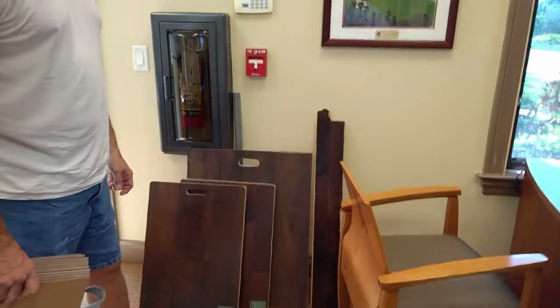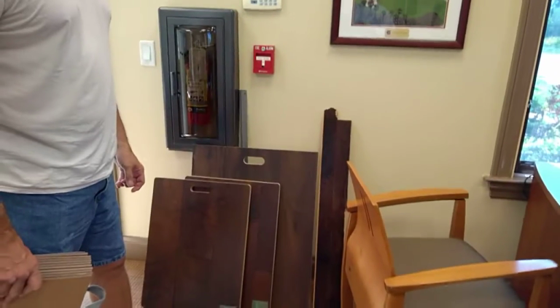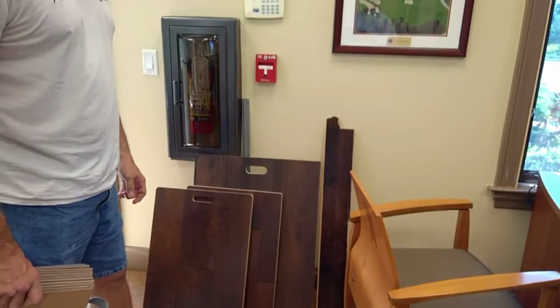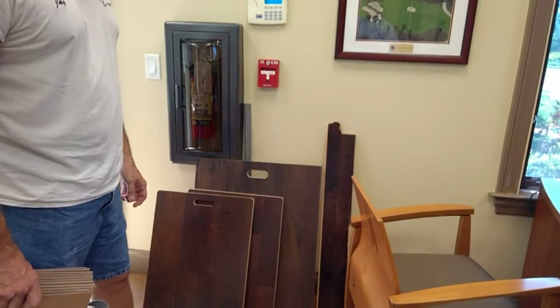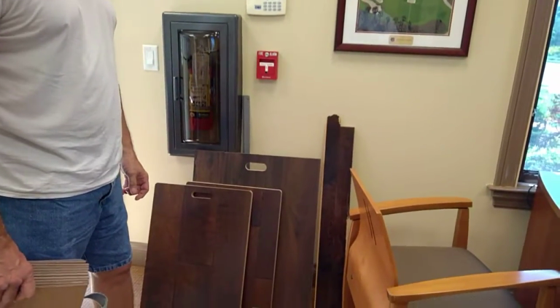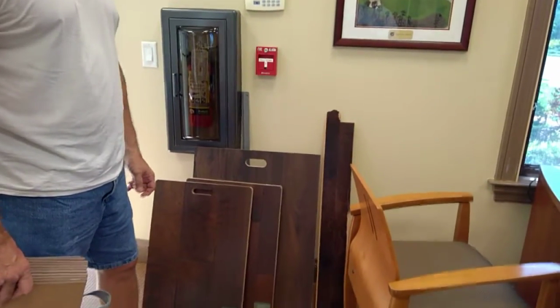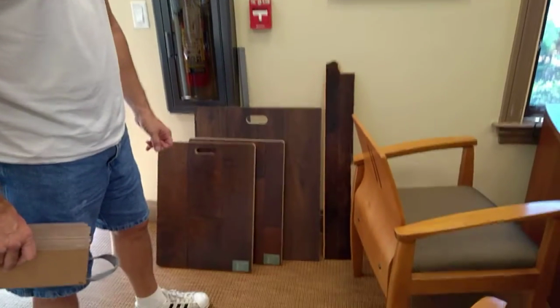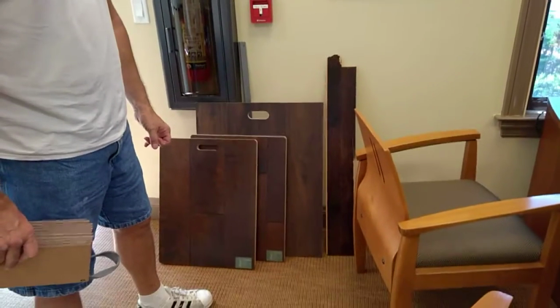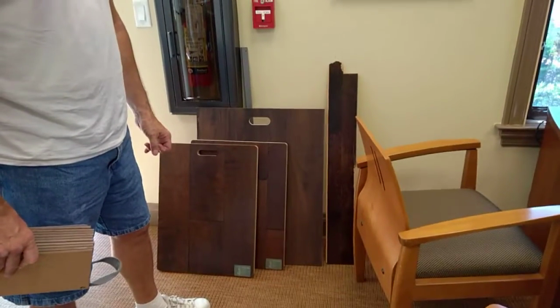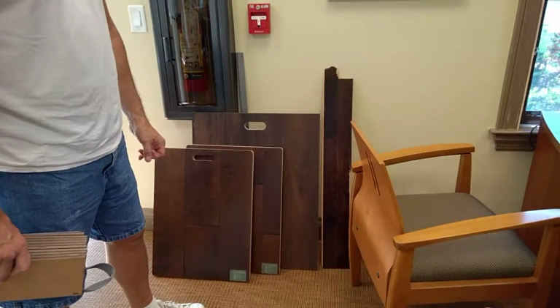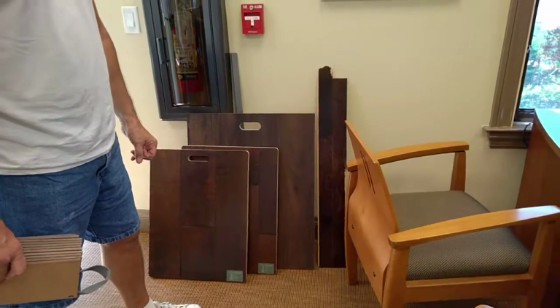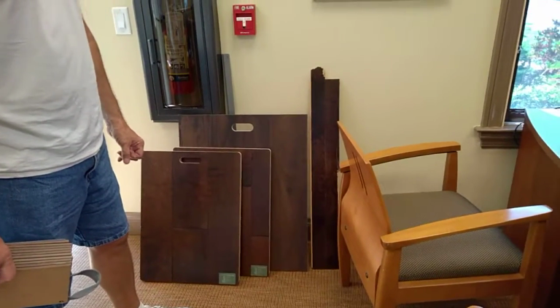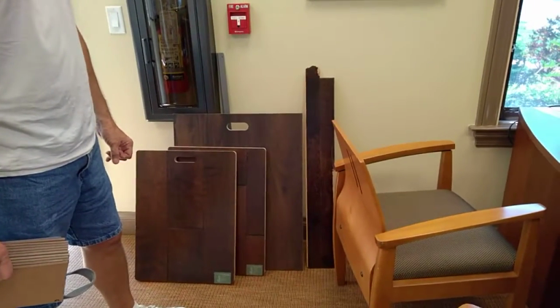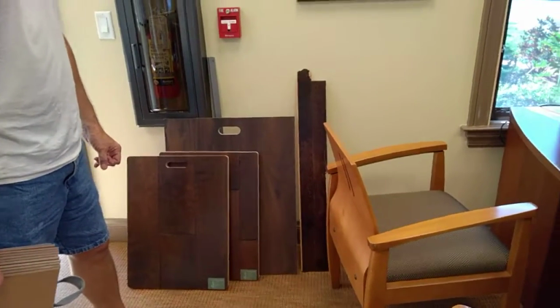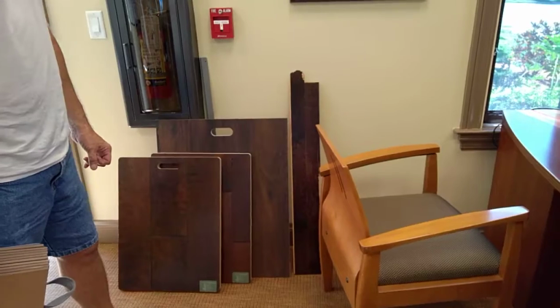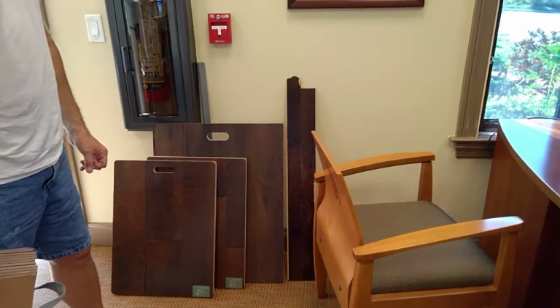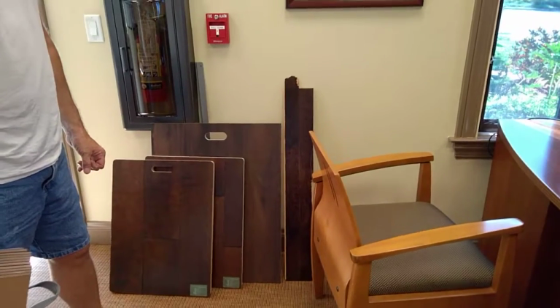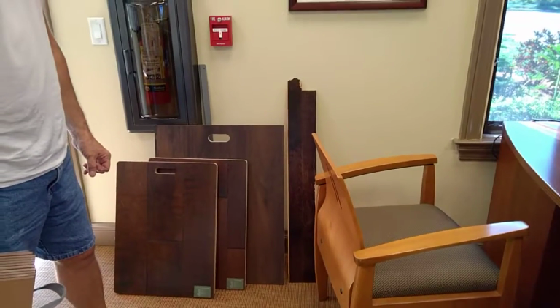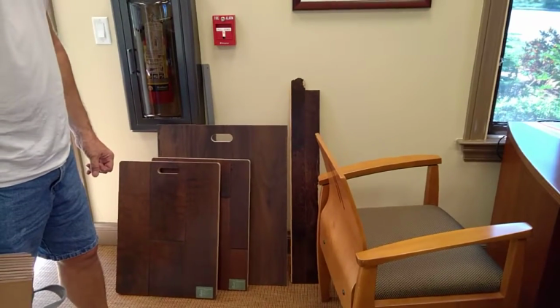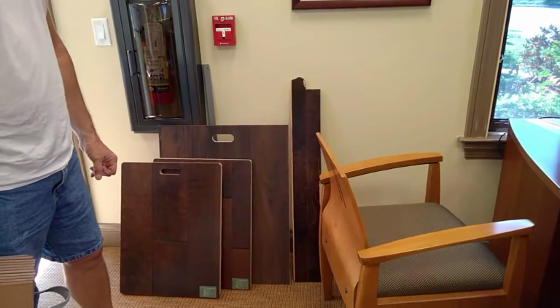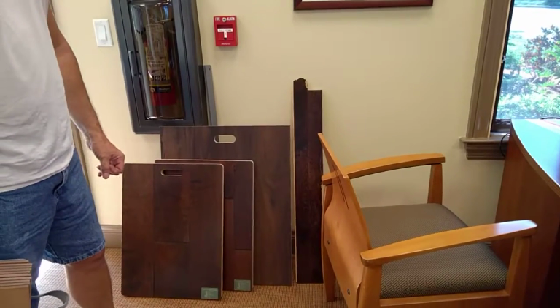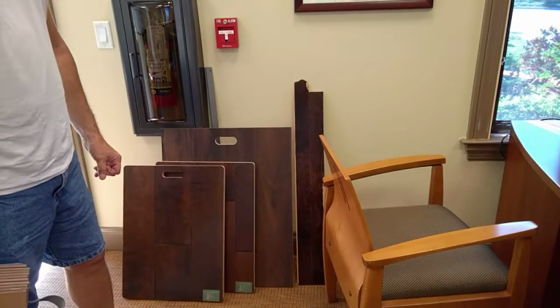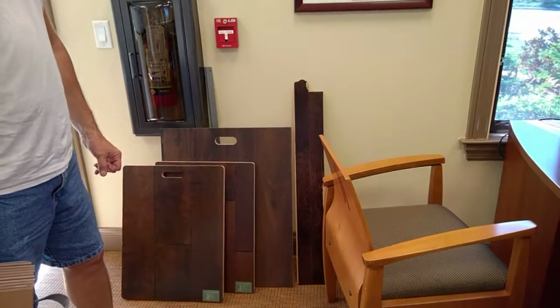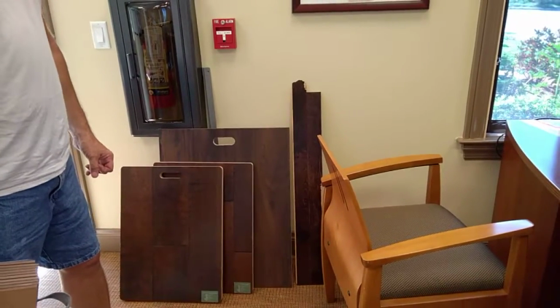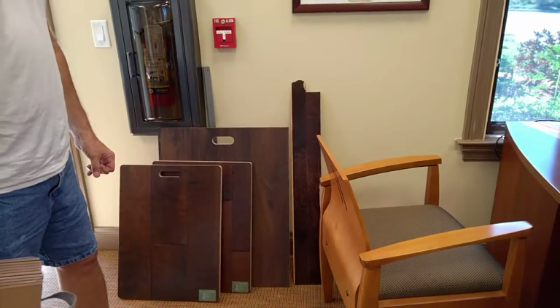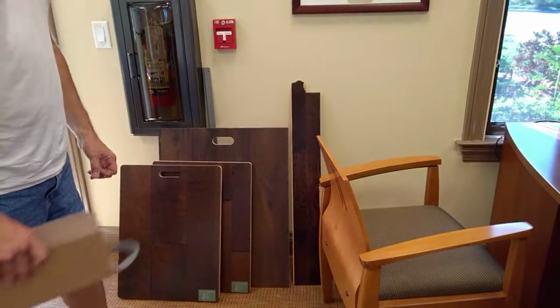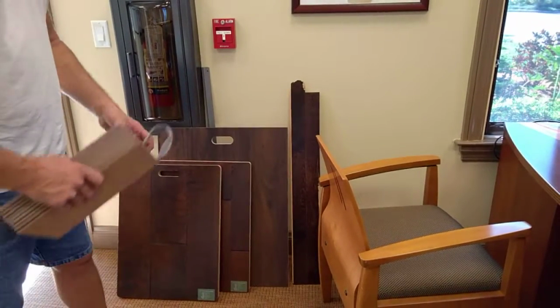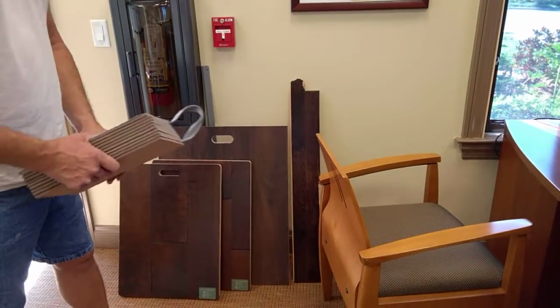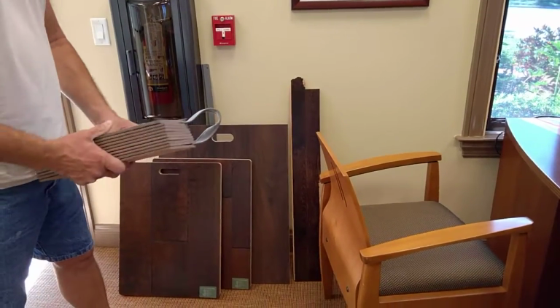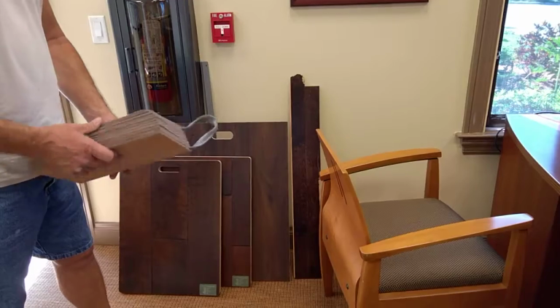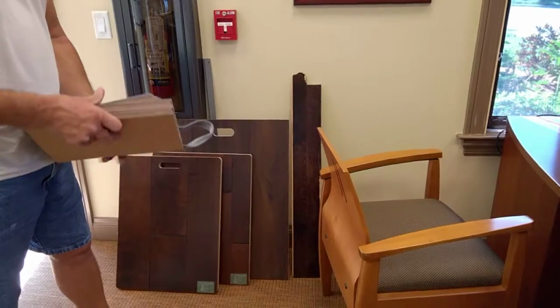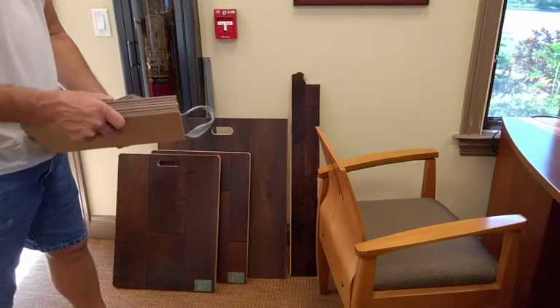Today is Tuesday, July 25th. I'm here at the office with Jay from Northern Floor Coverings. We're looking at some of our replacement floorboards for the fitness center.